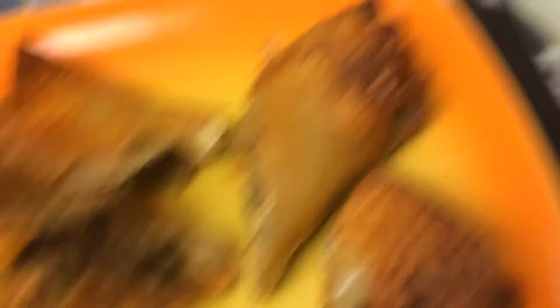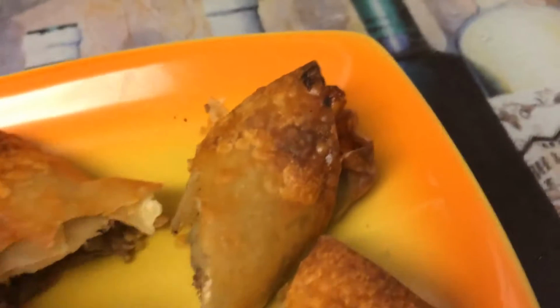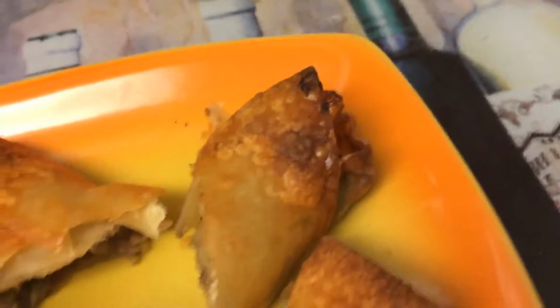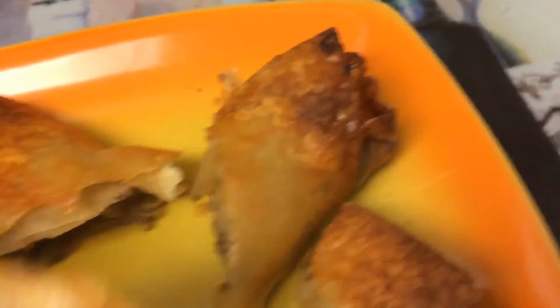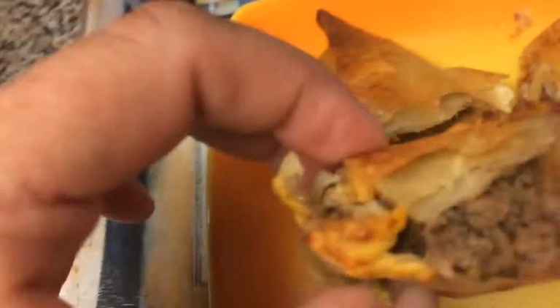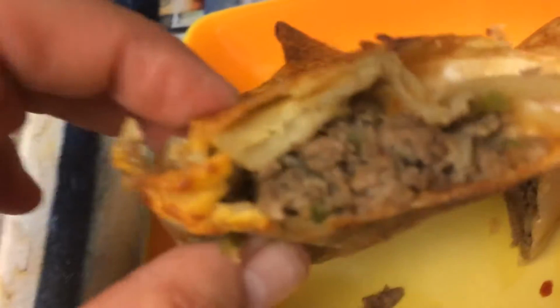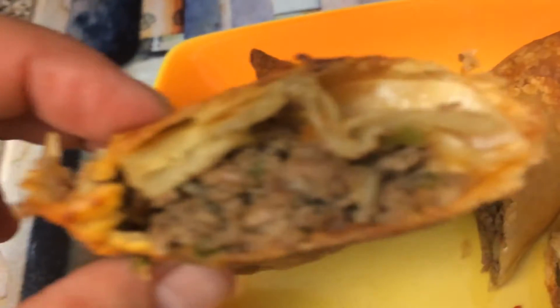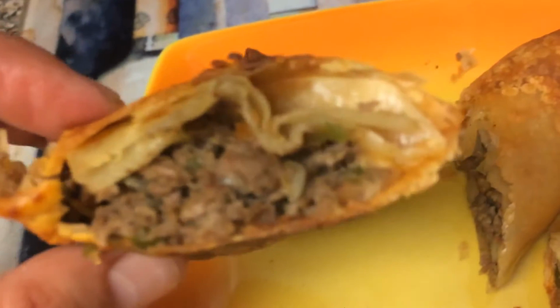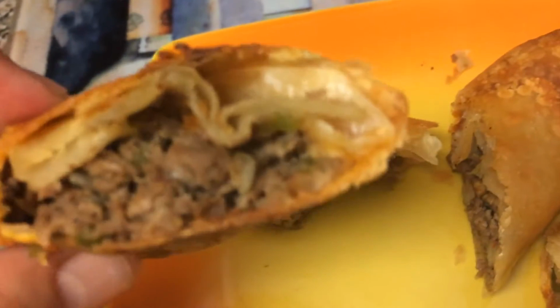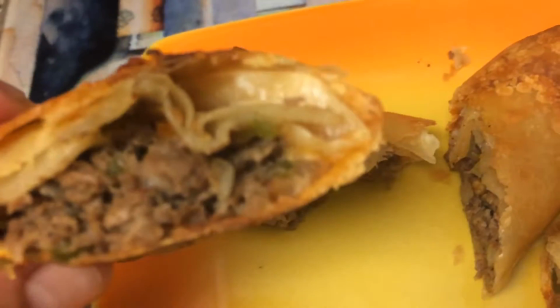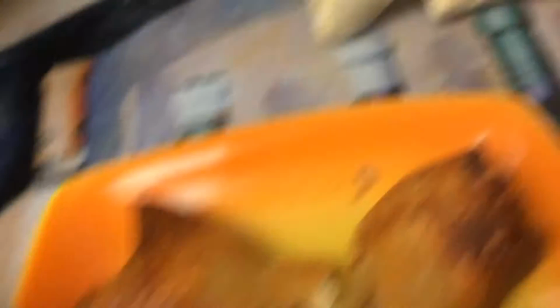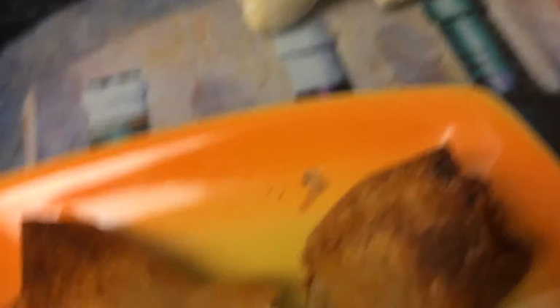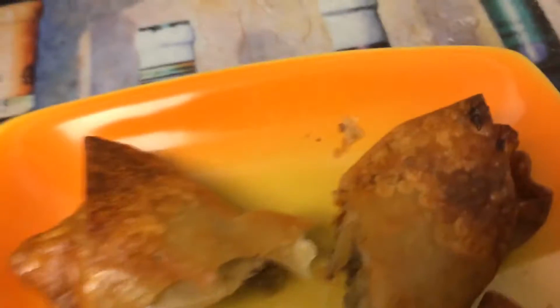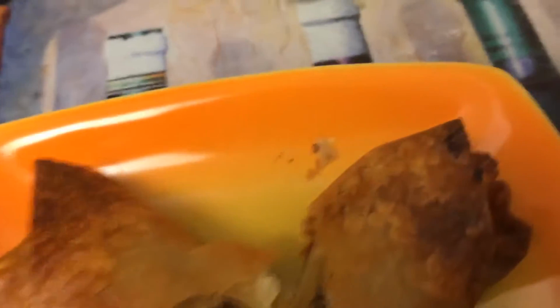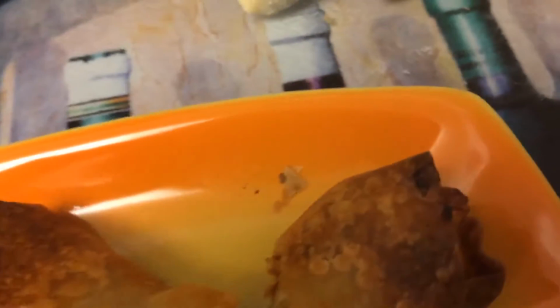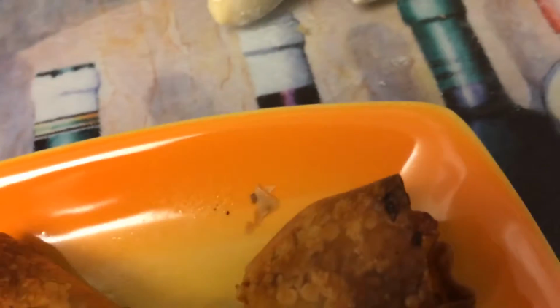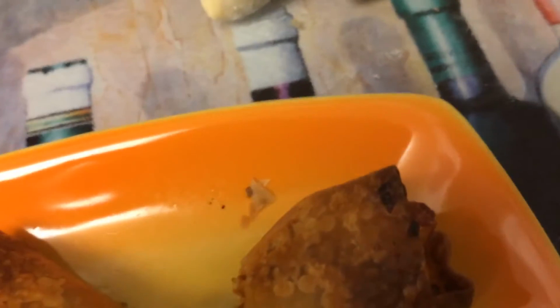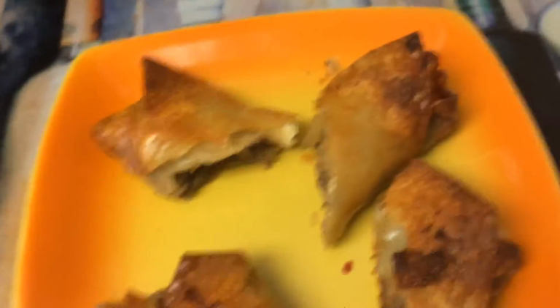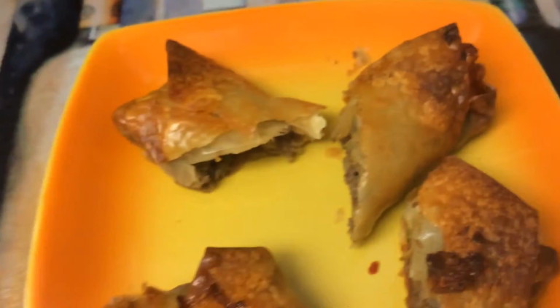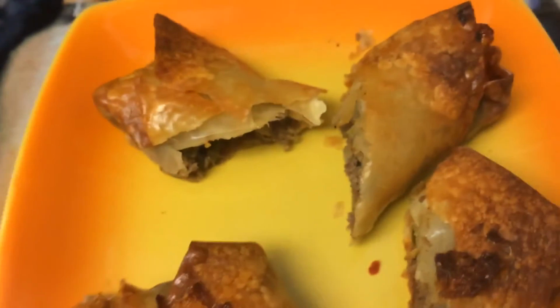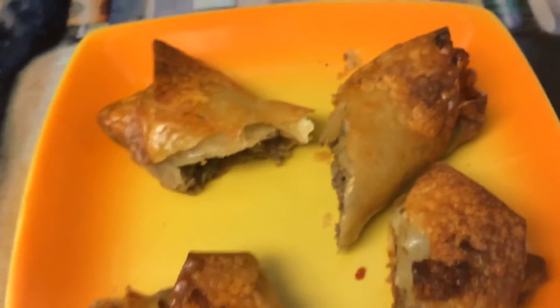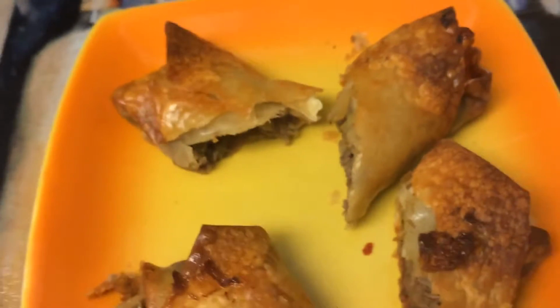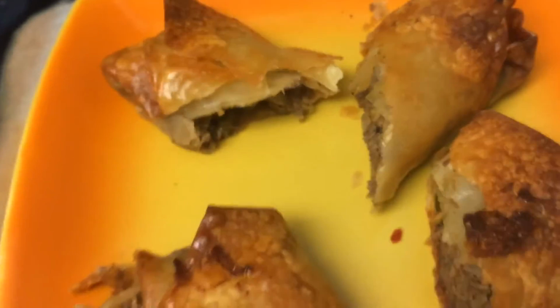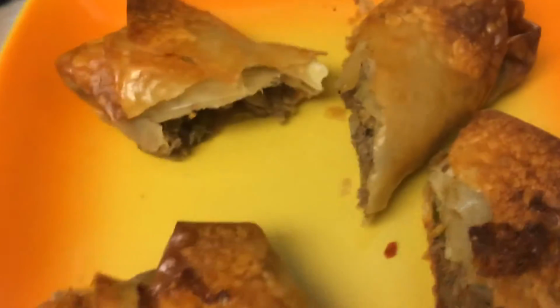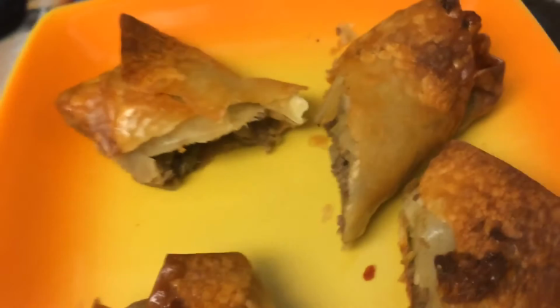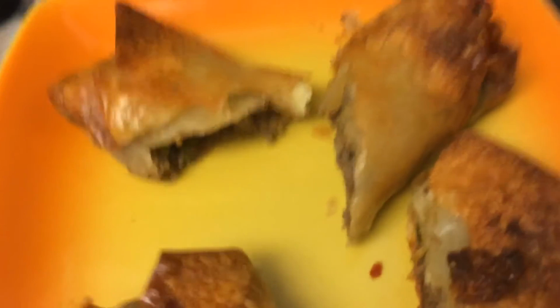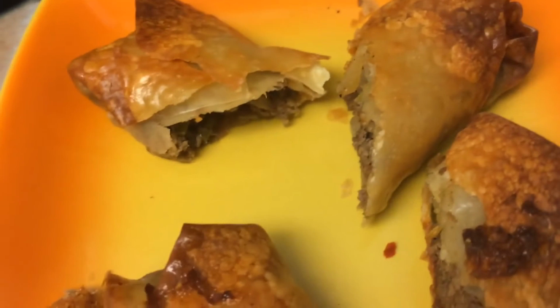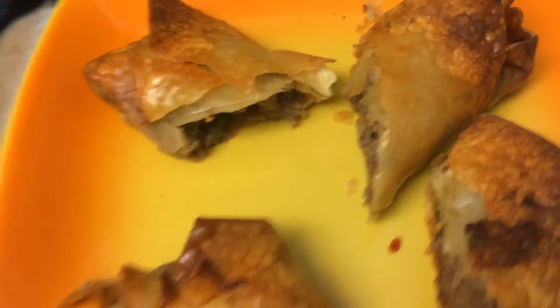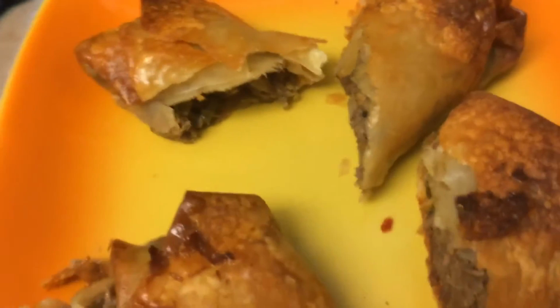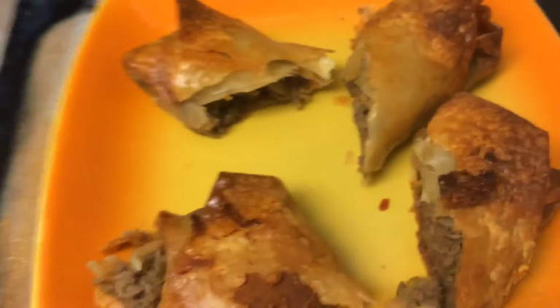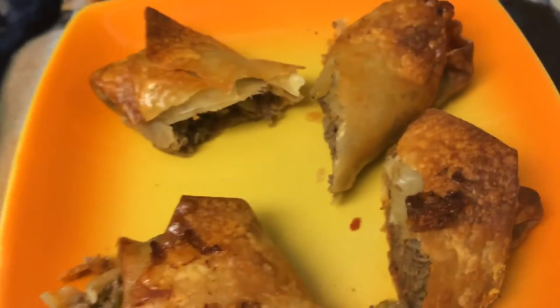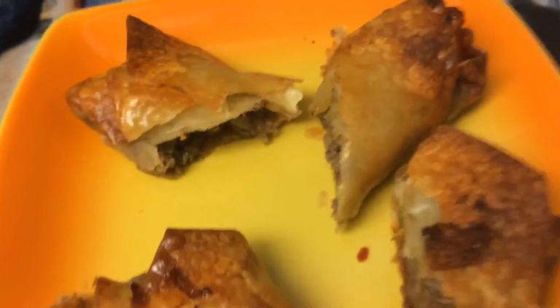I'm going to taste the one with the American cheese — I really like American cheese. That is so good. You've got to make these. Bye!